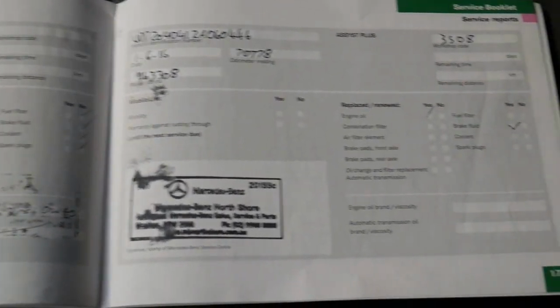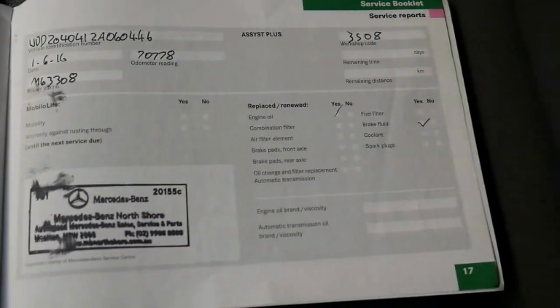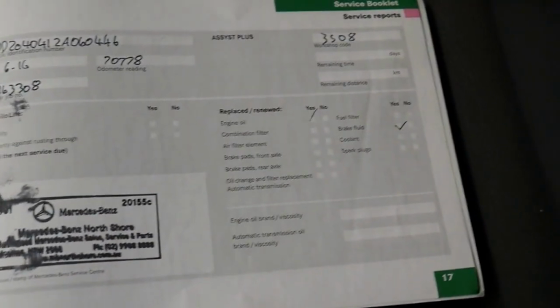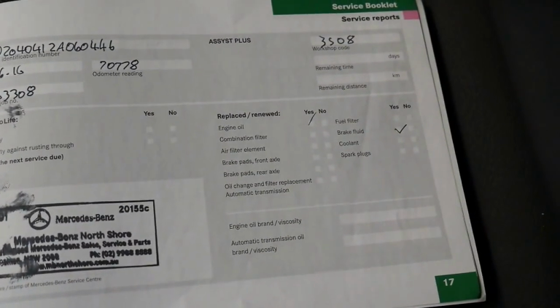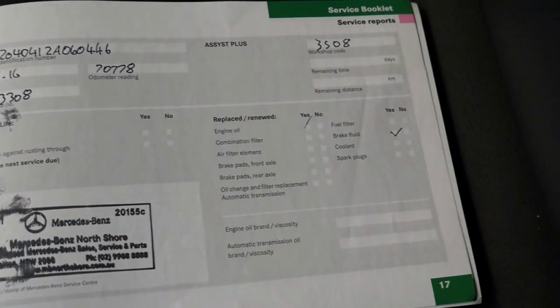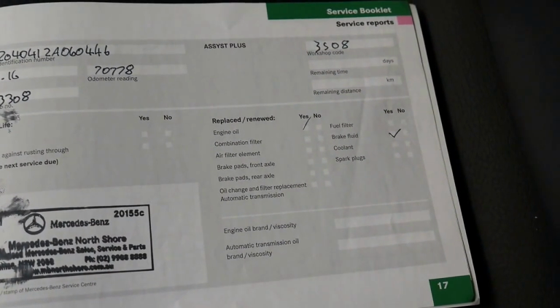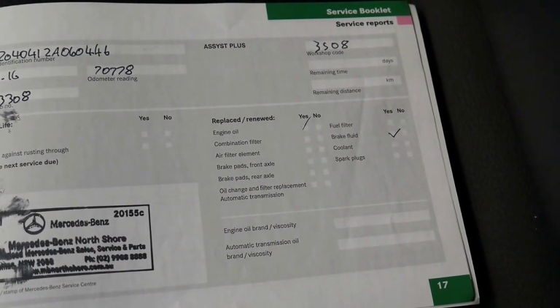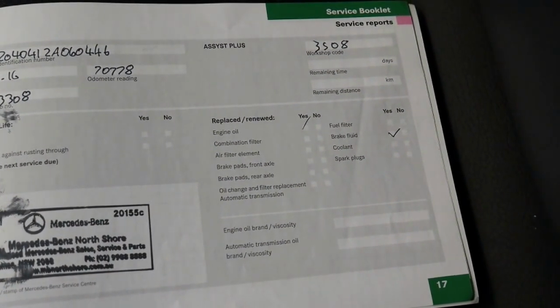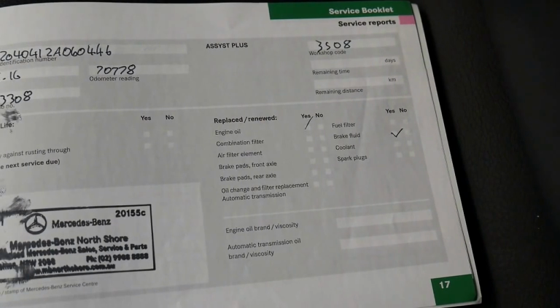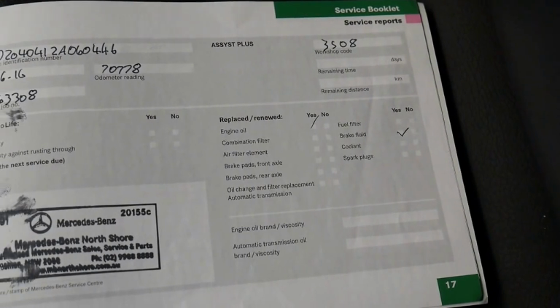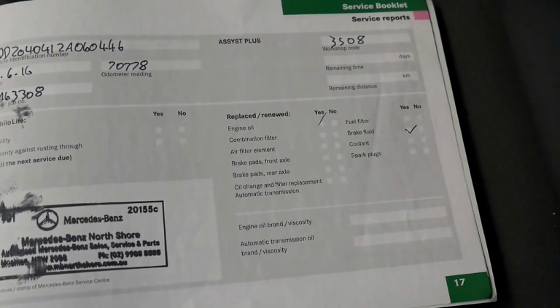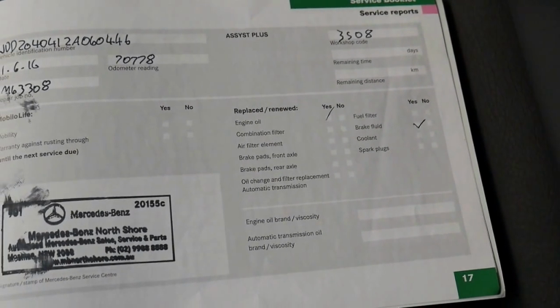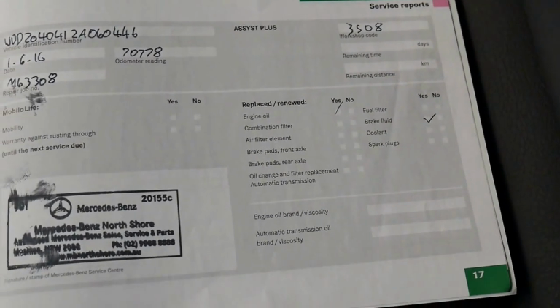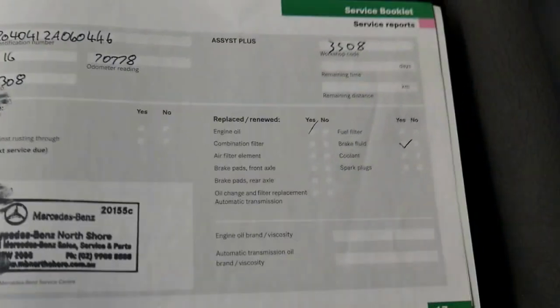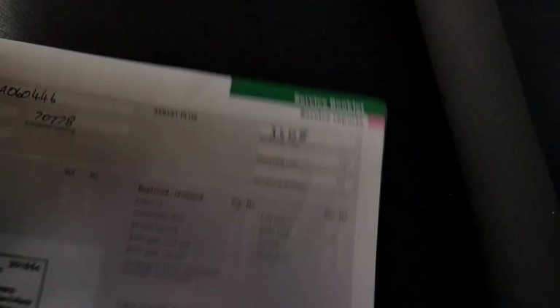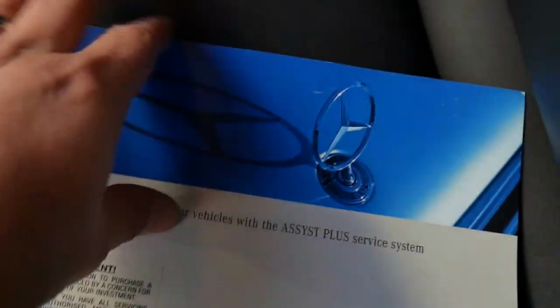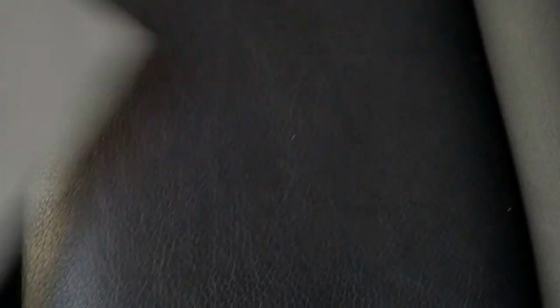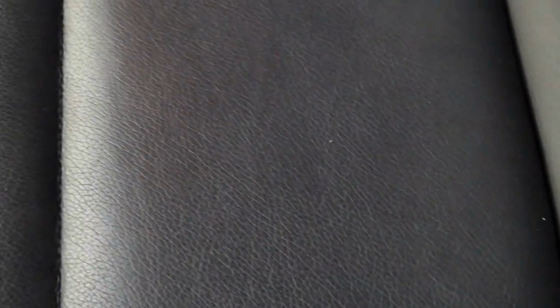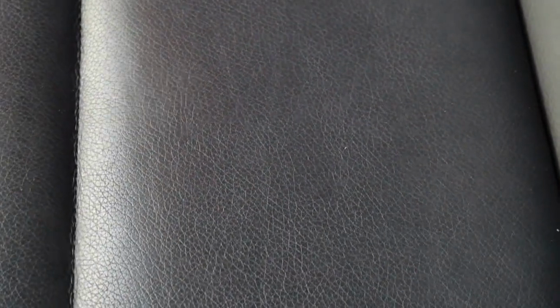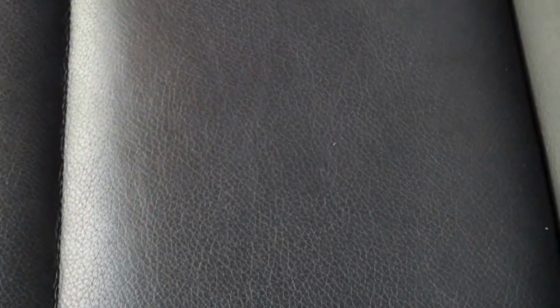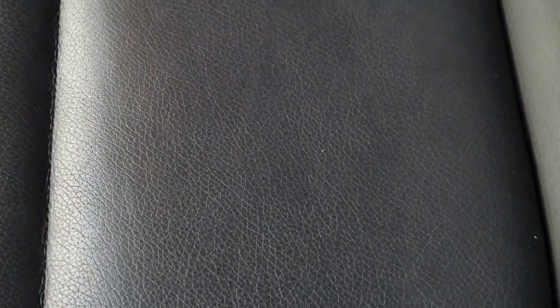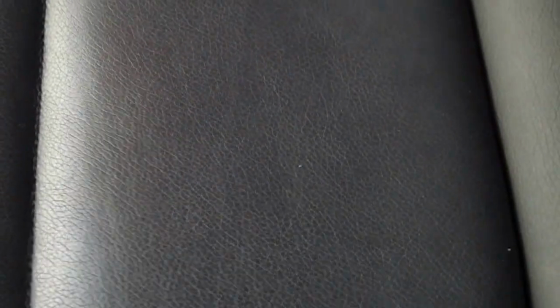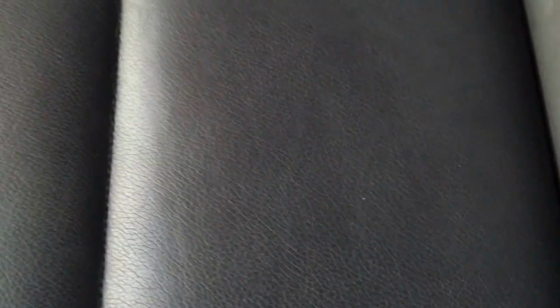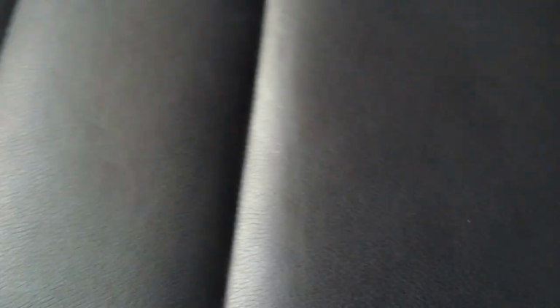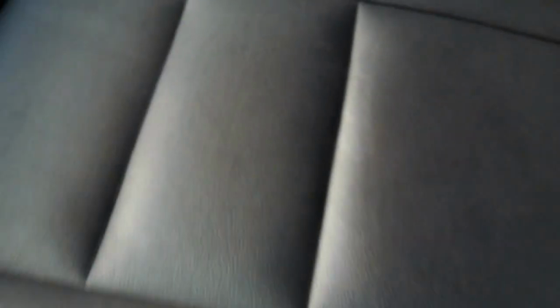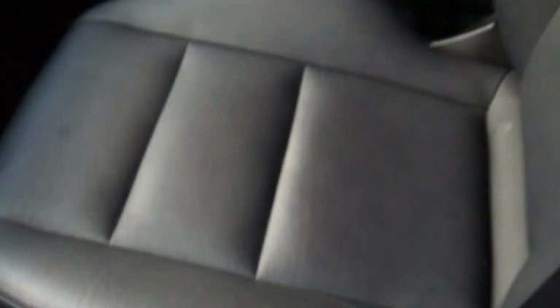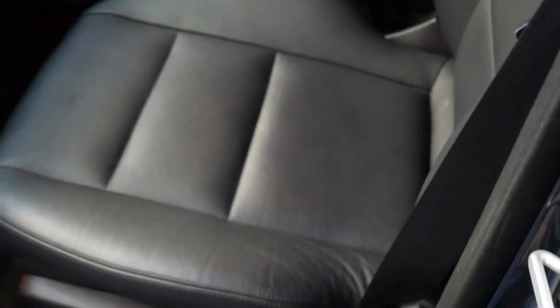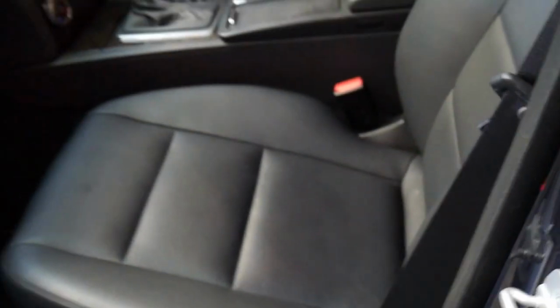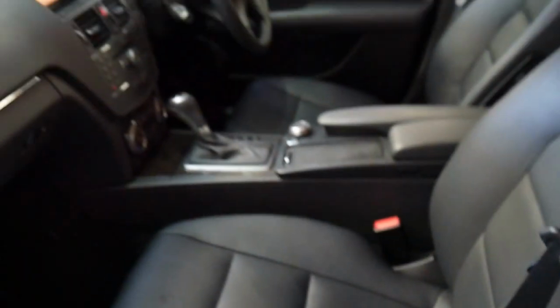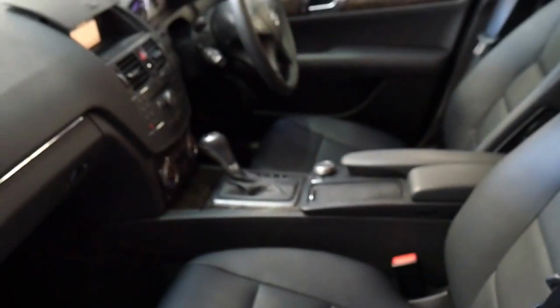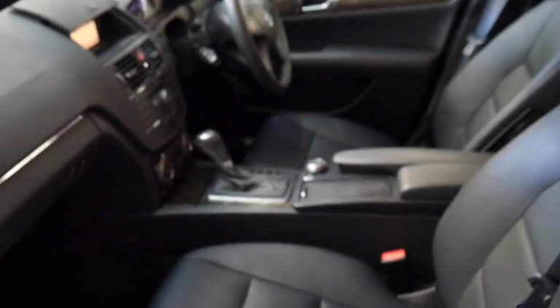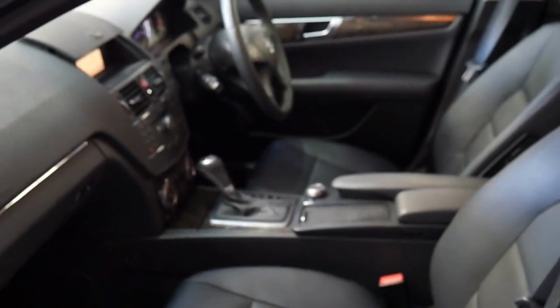The last service was done in June 2016, so it's just had a service and there's nothing to spend on this car. It comes with two sets of keys. I've driven the car personally and it drives, as you'd expect, perfectly.